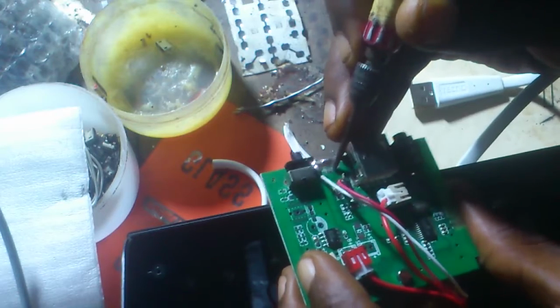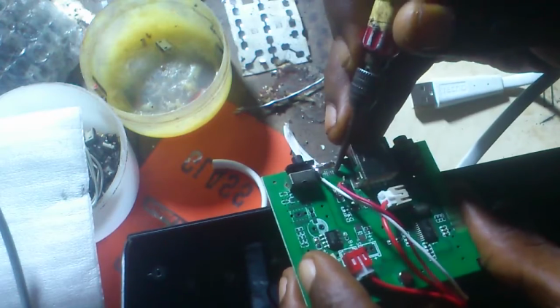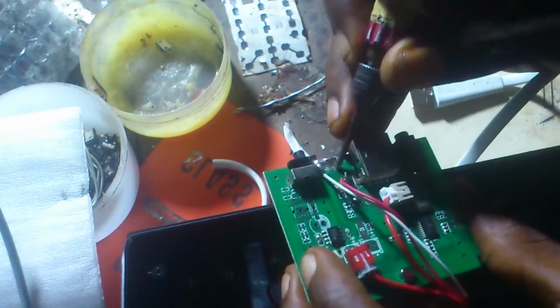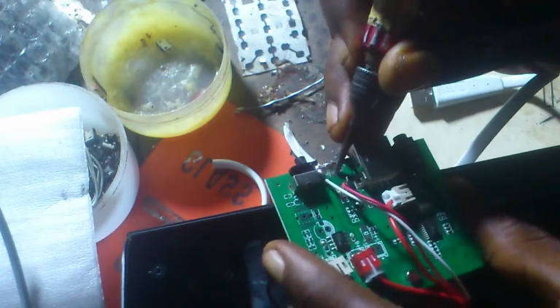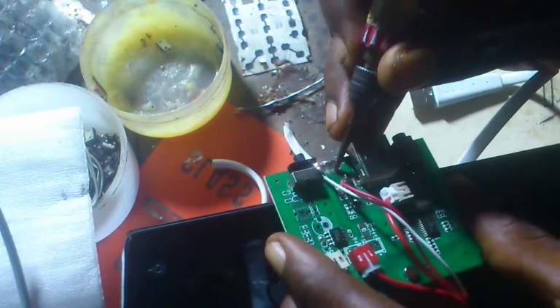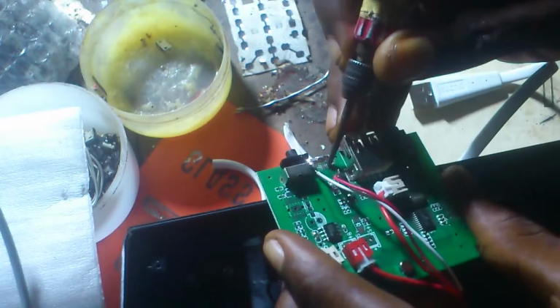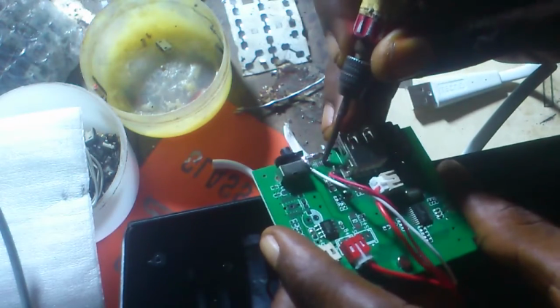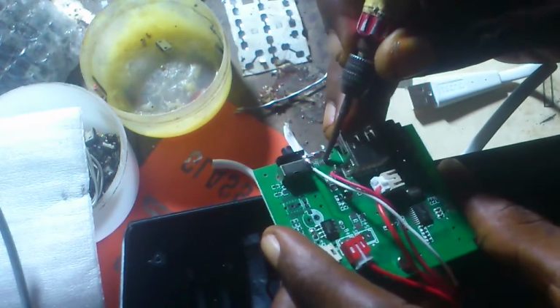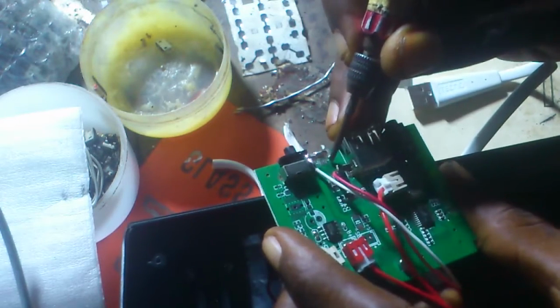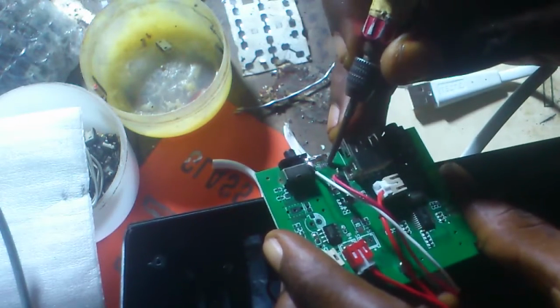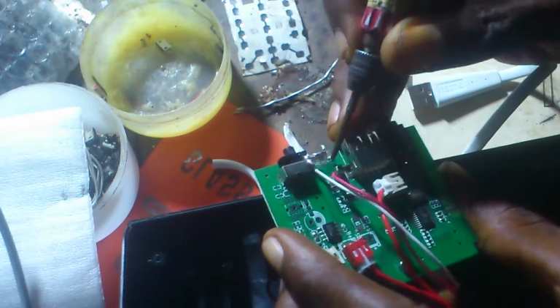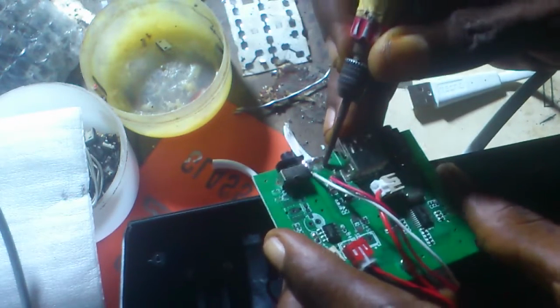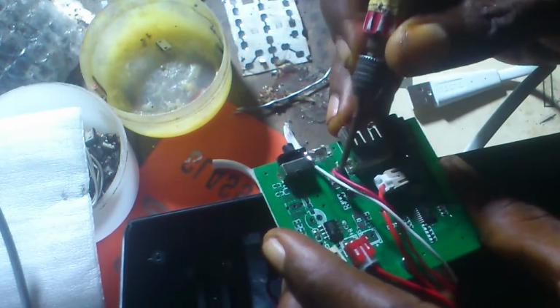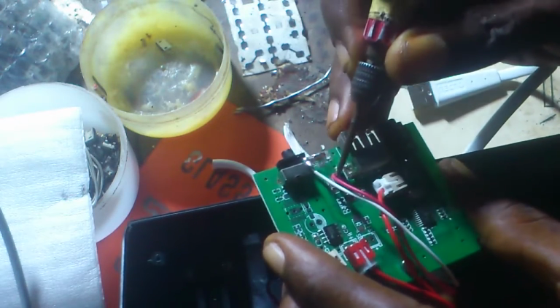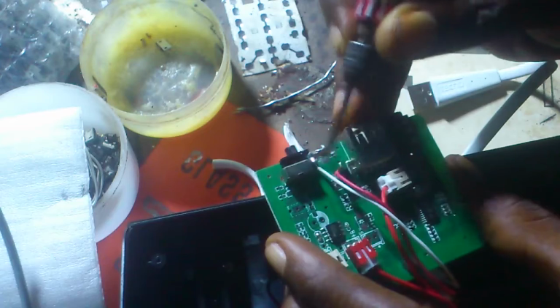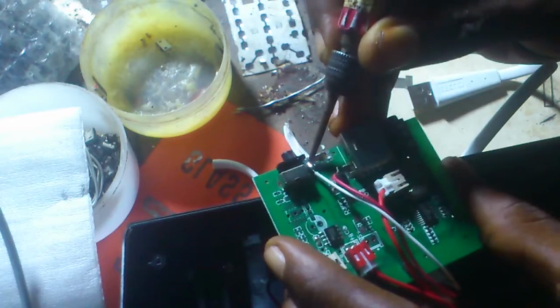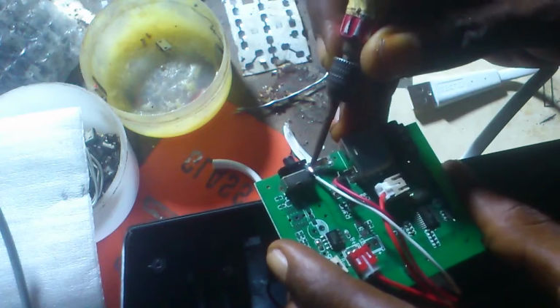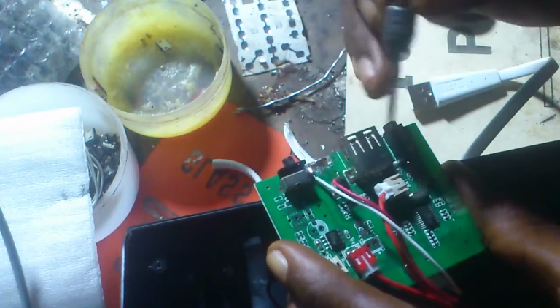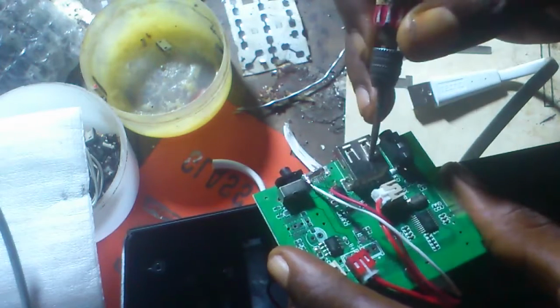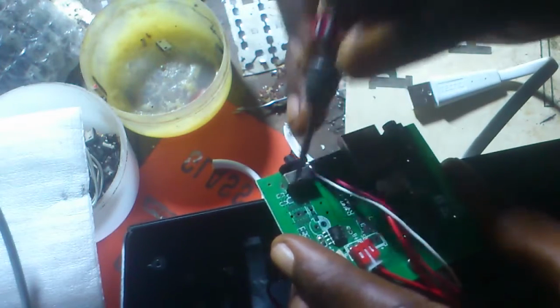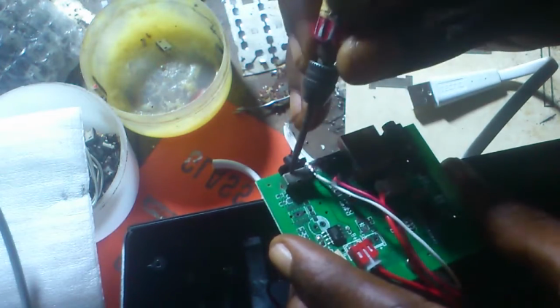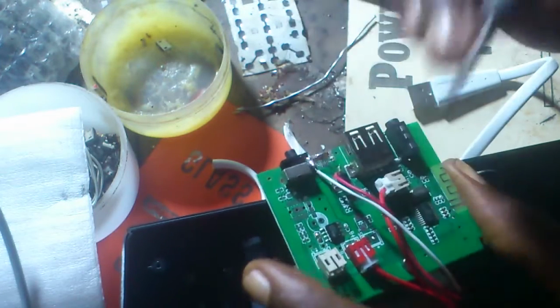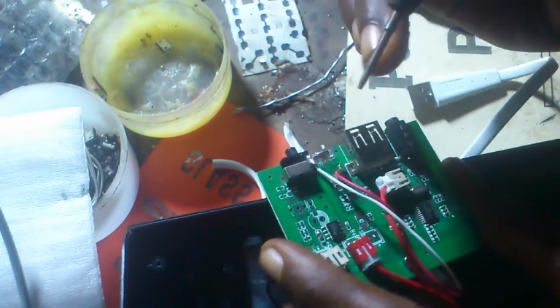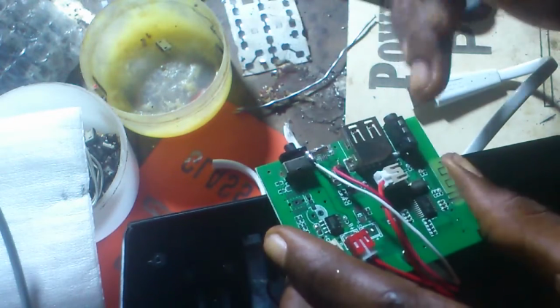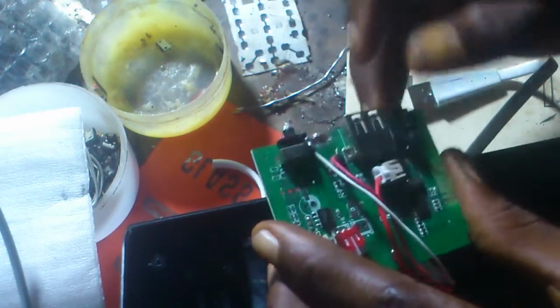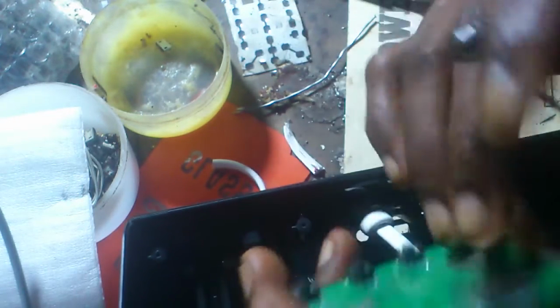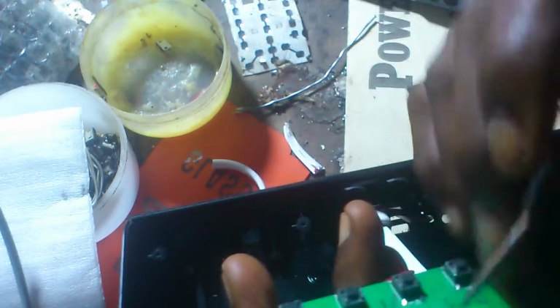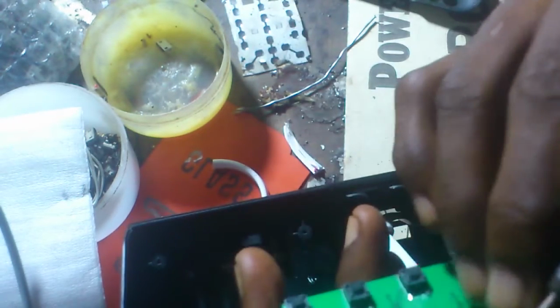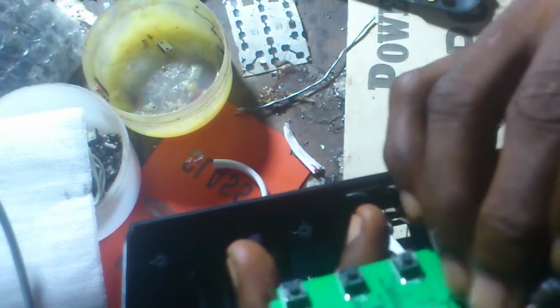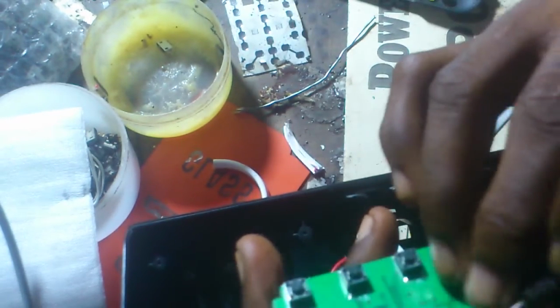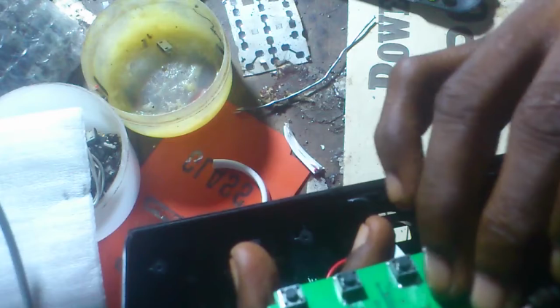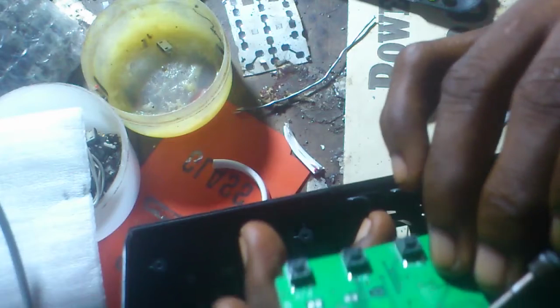When you look at this motherboard, the positive is here and the negative is here. Here and here is negative, and this side is also negative.